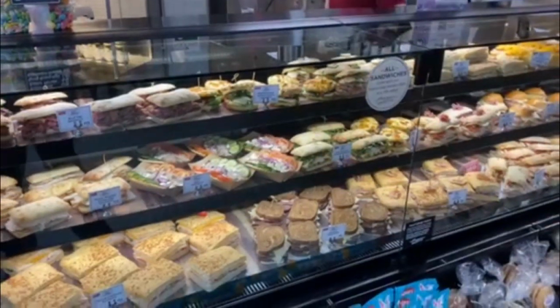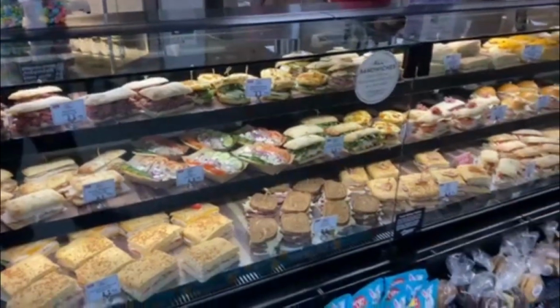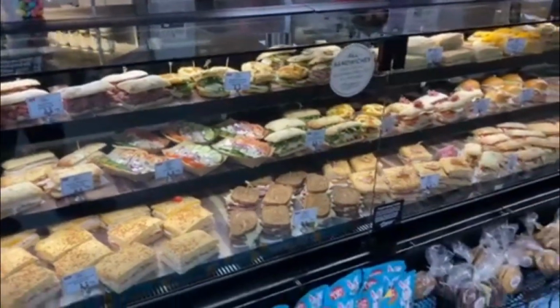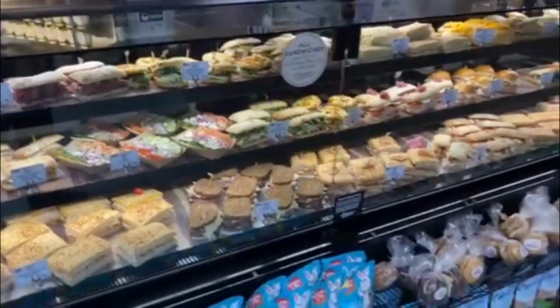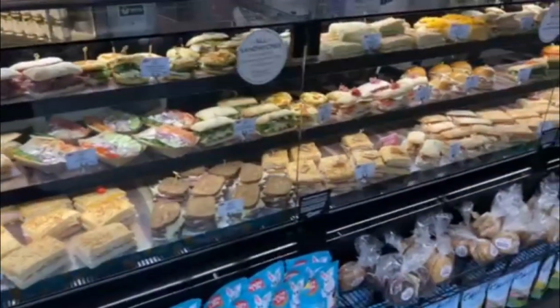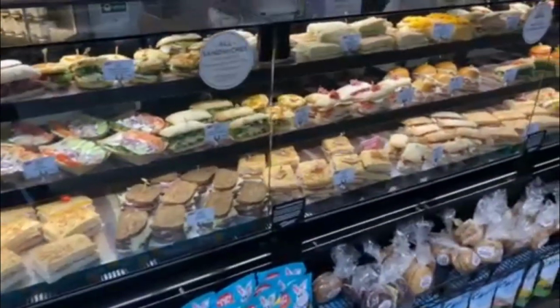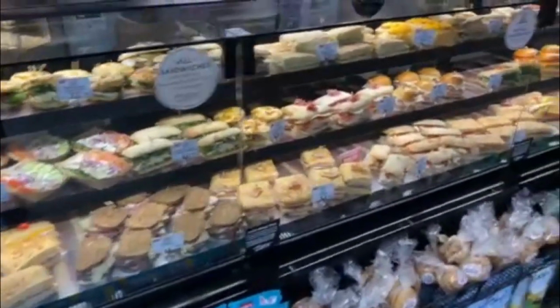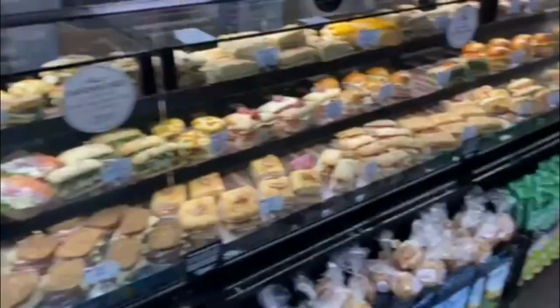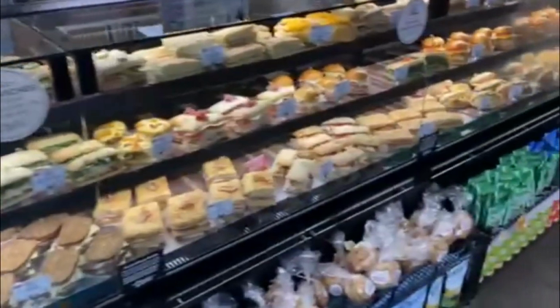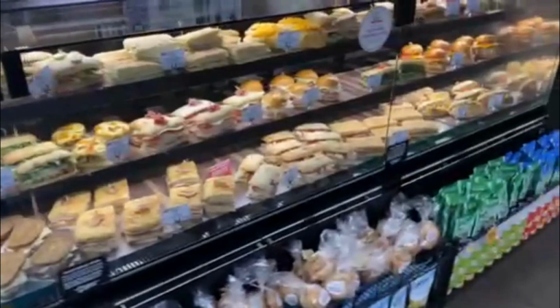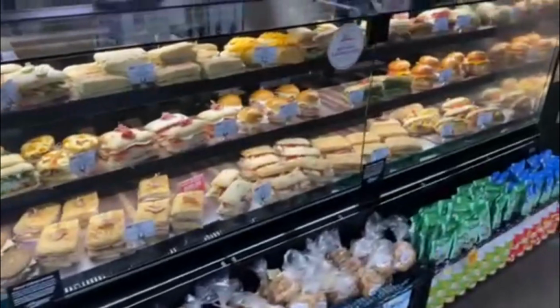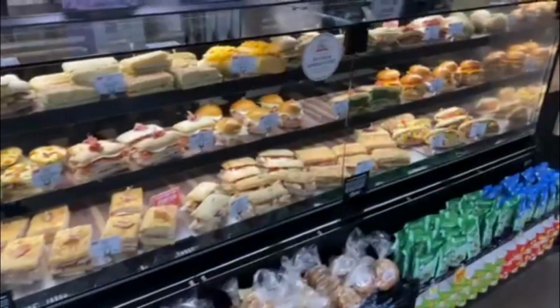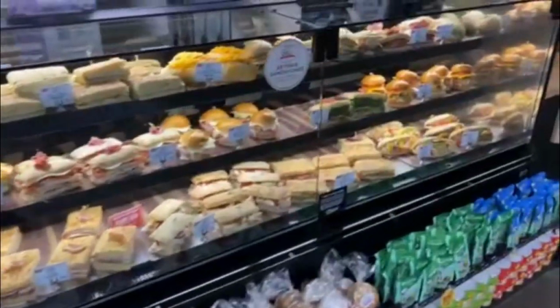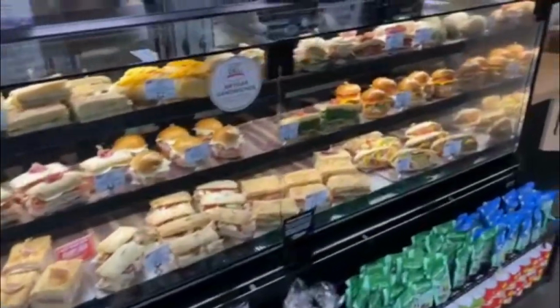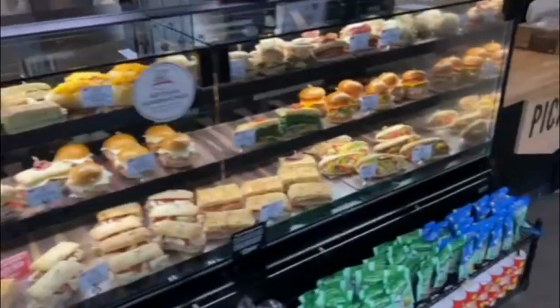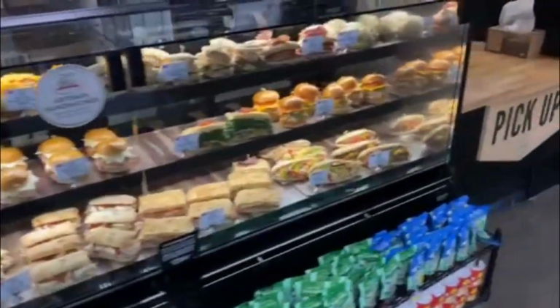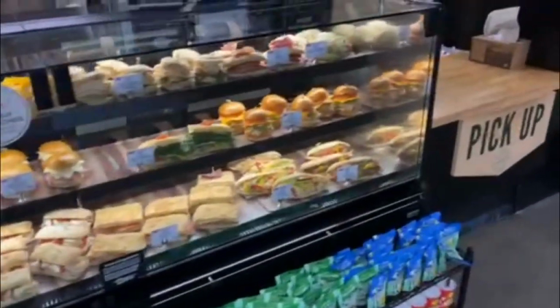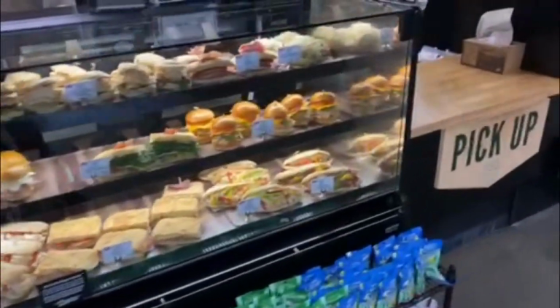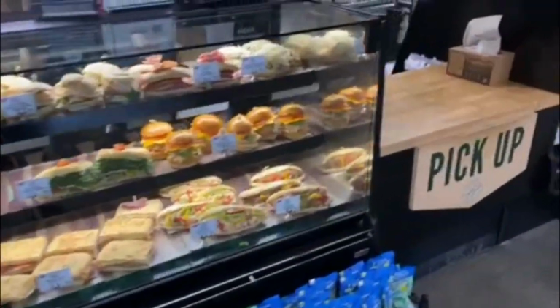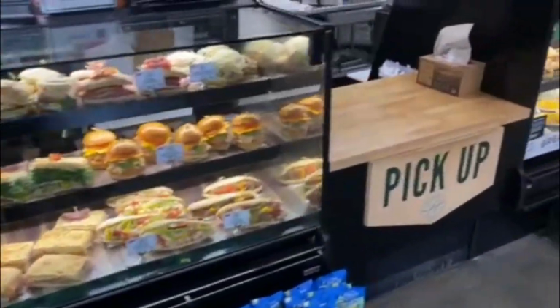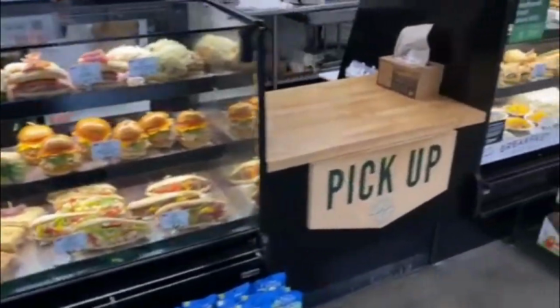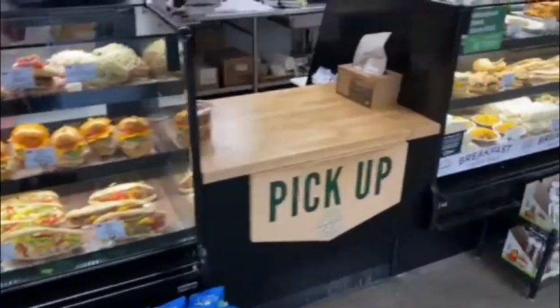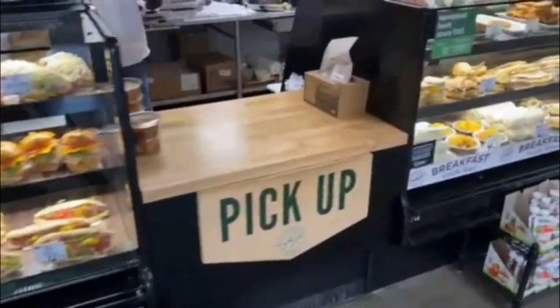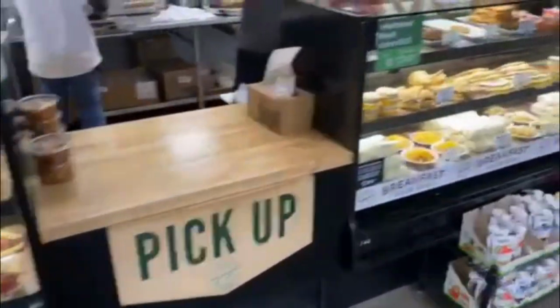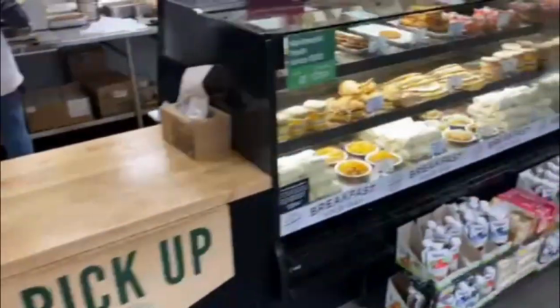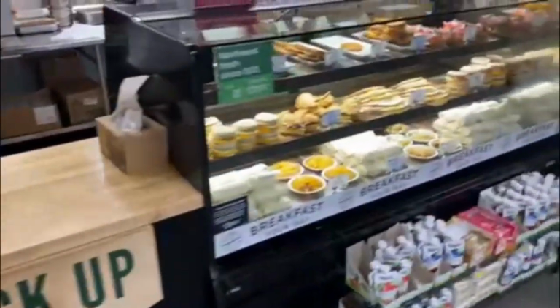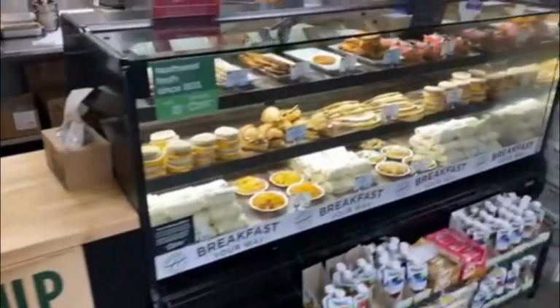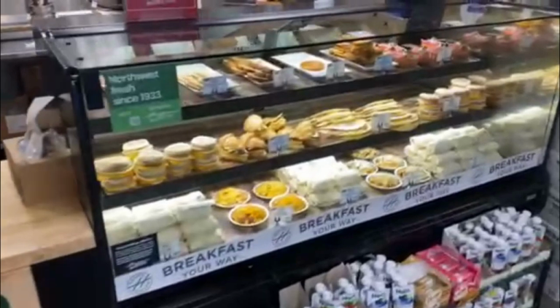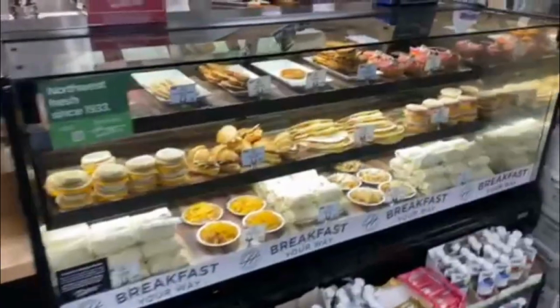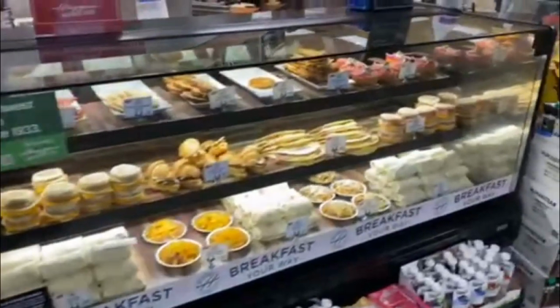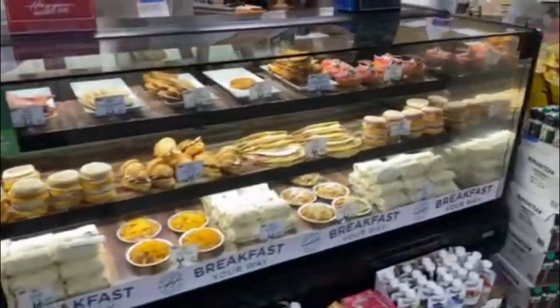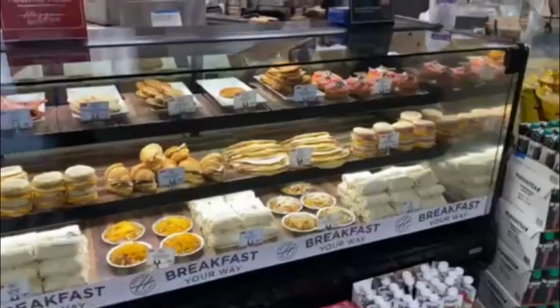The price of deli items is generally kind of in between what you would find between buying foods that you prepare yourself and buying food at a restaurant.